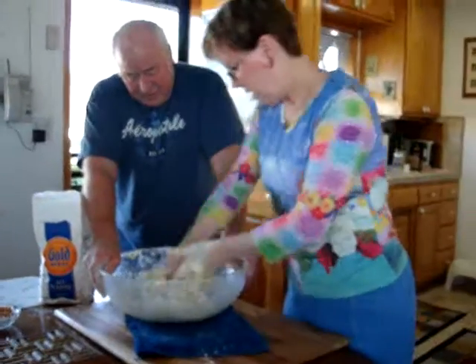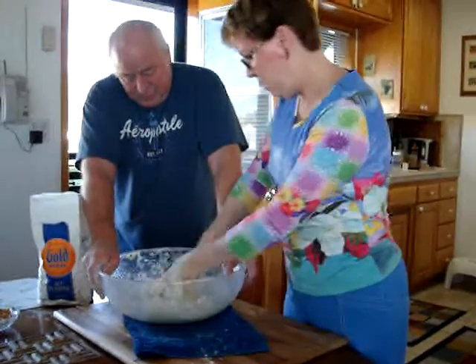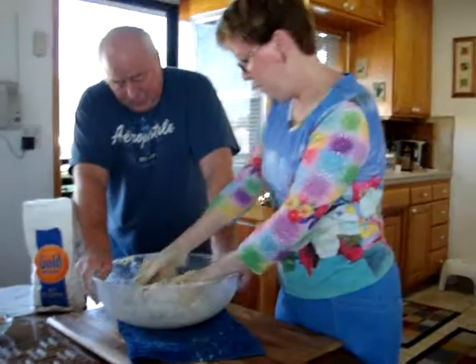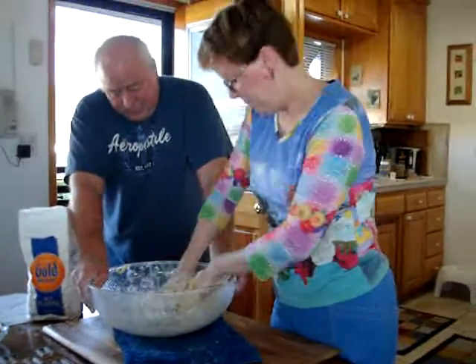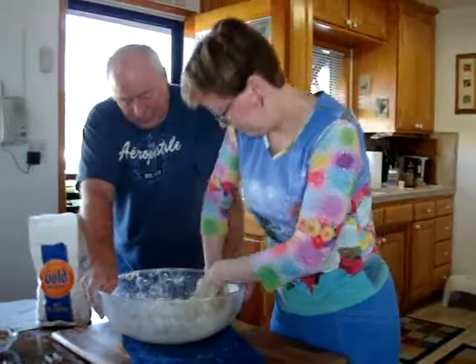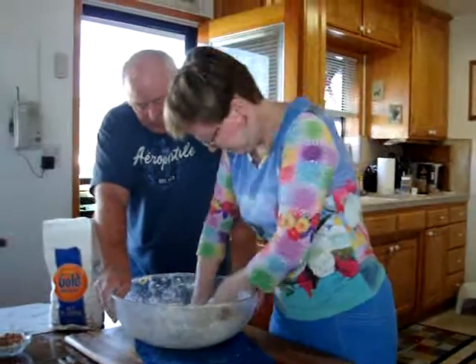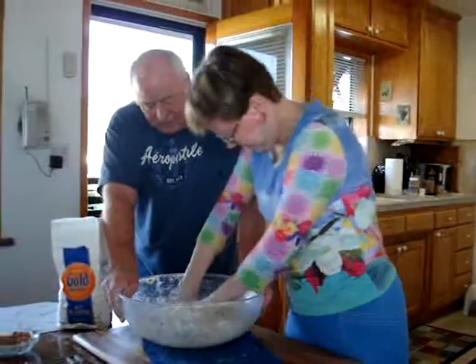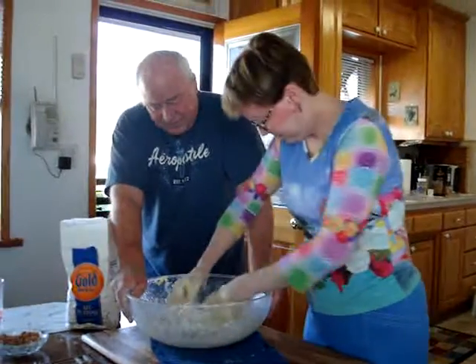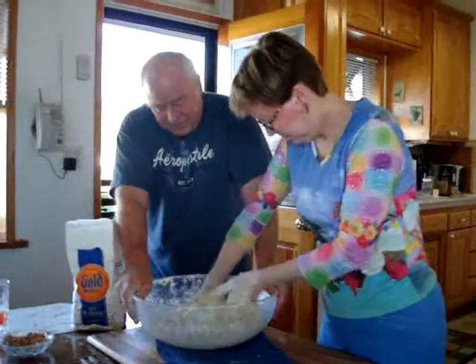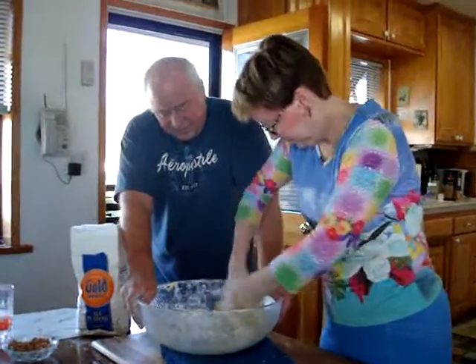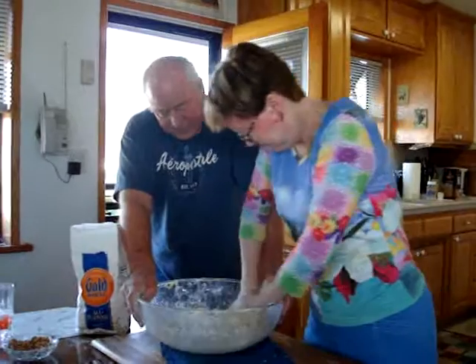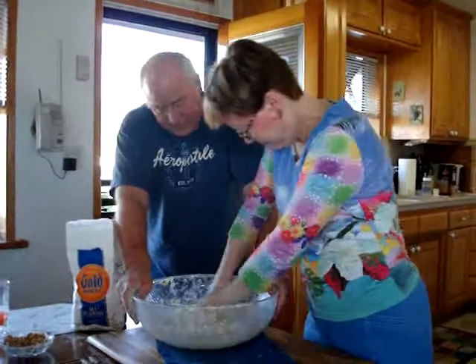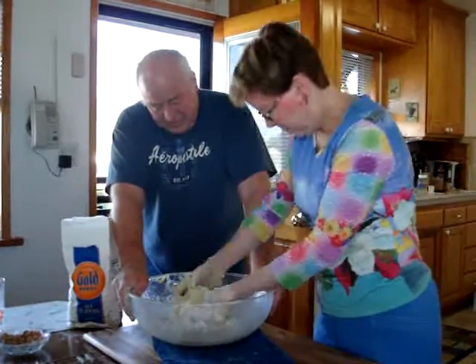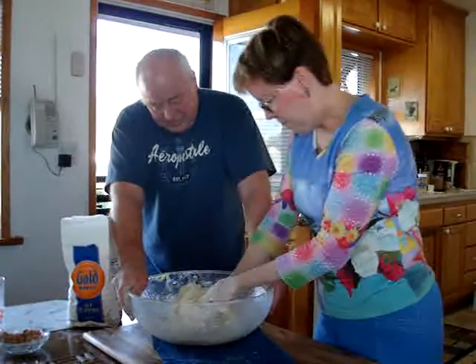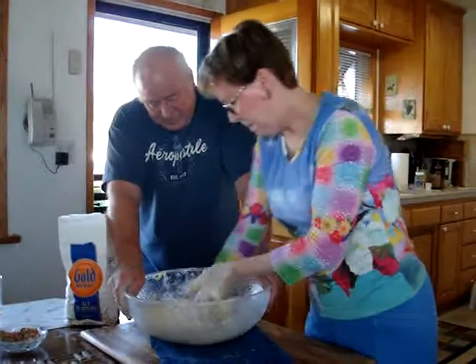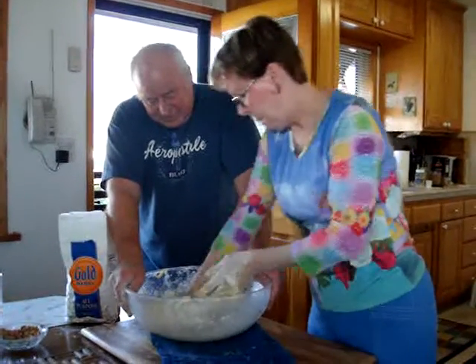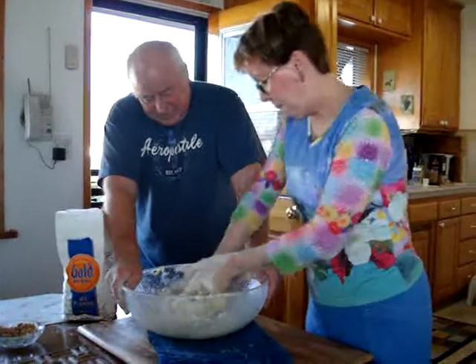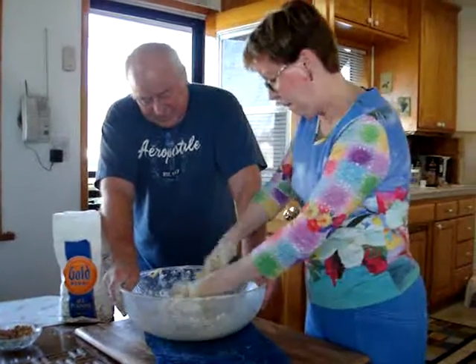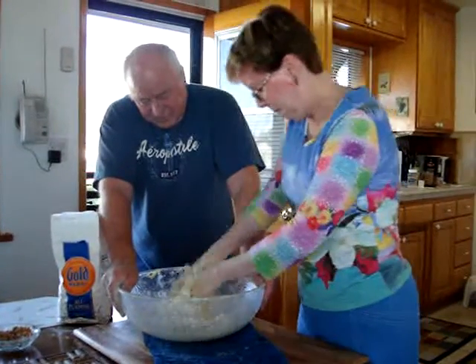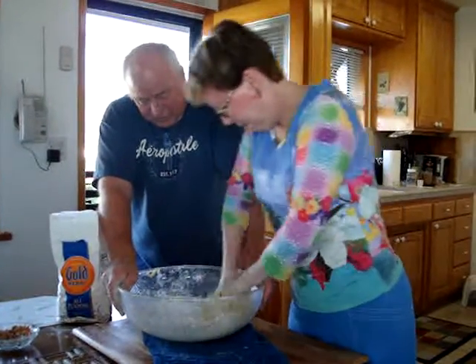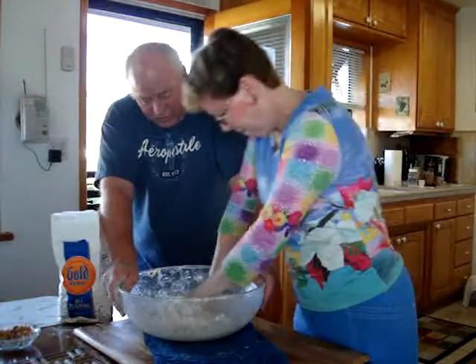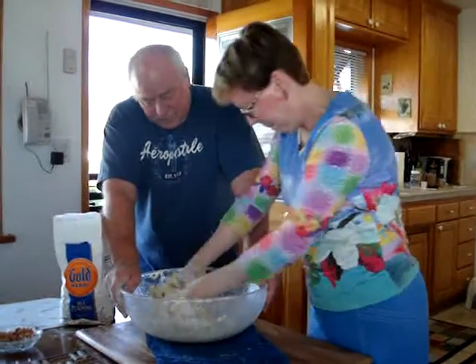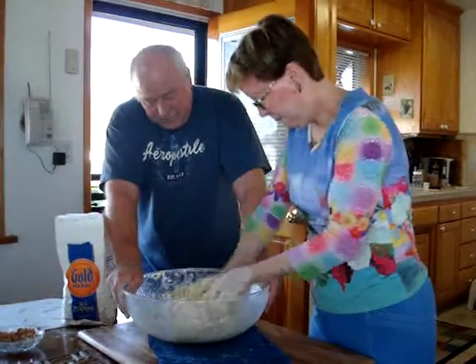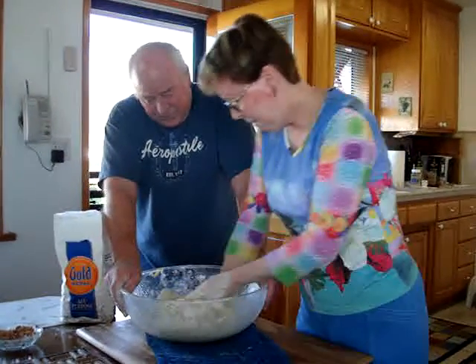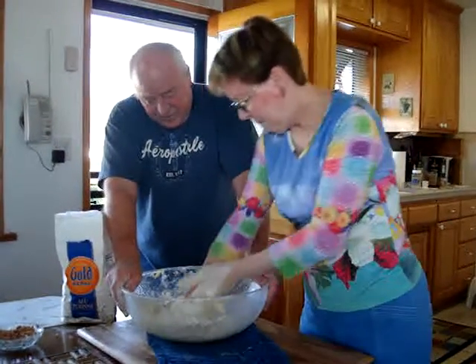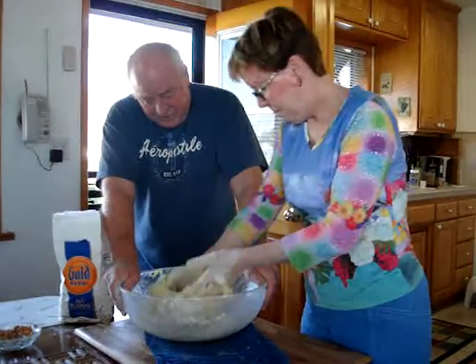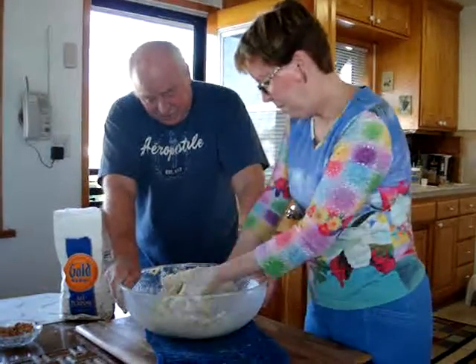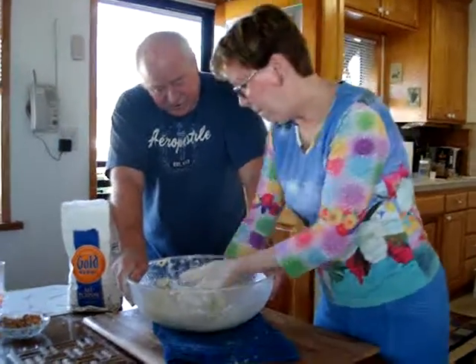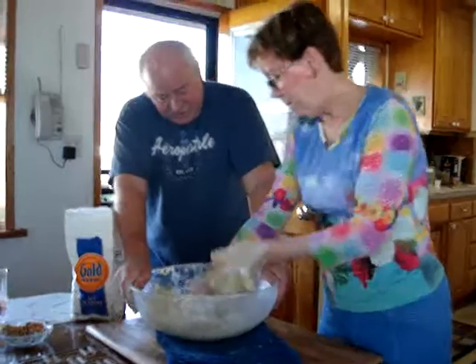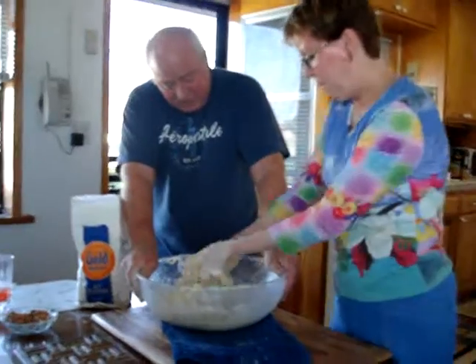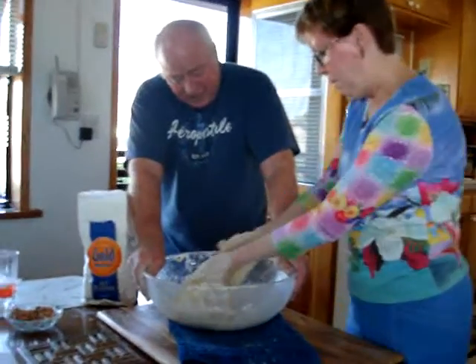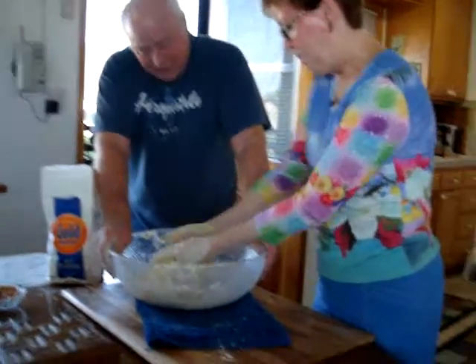Pull it back over that flour over there. See how it's cleaning the bowl? See how it's coming off your hands now?